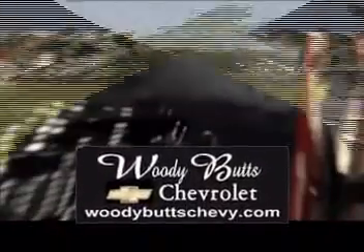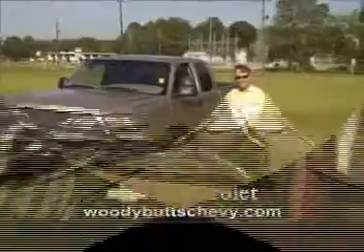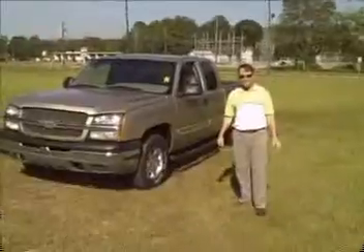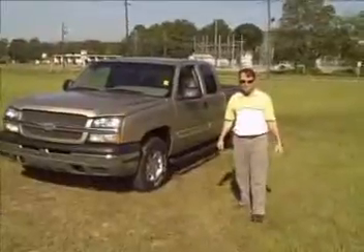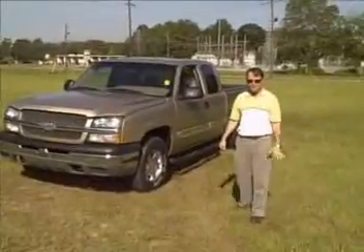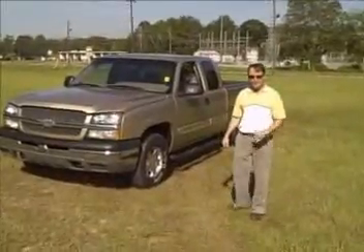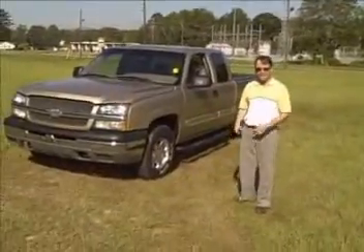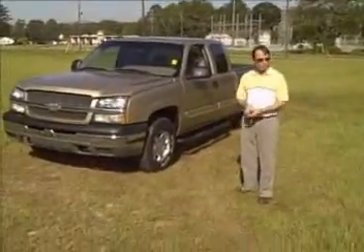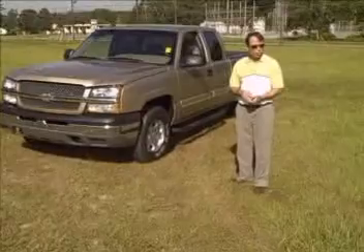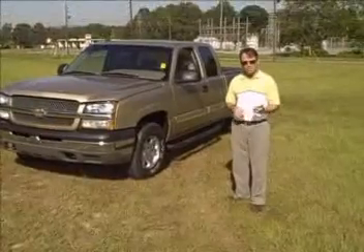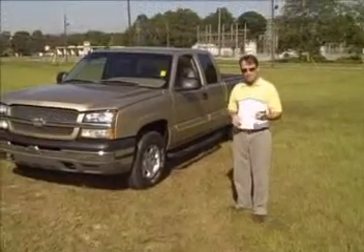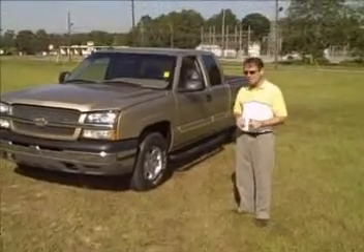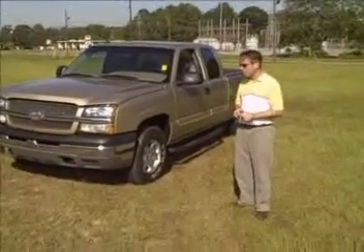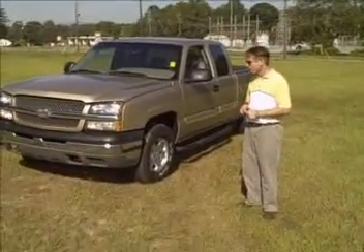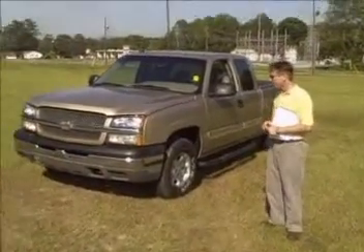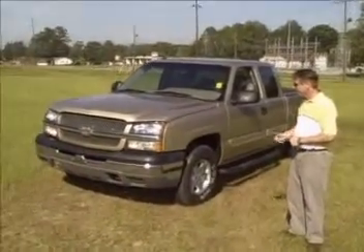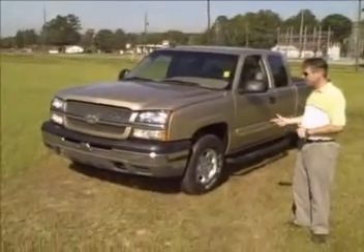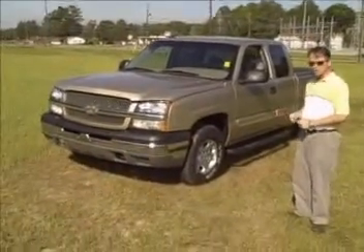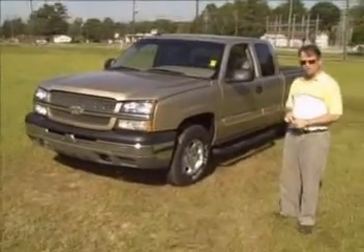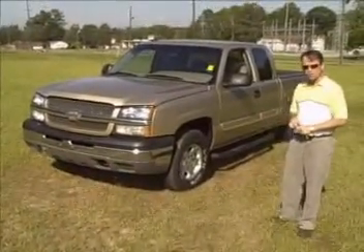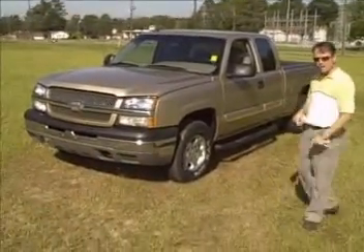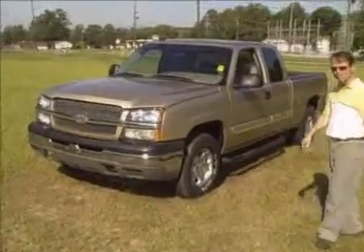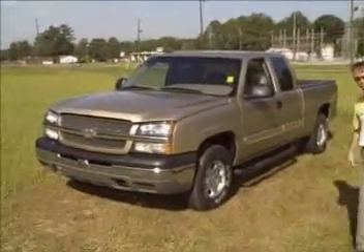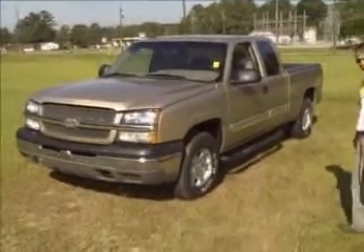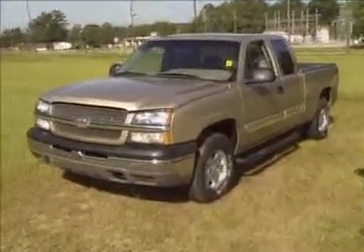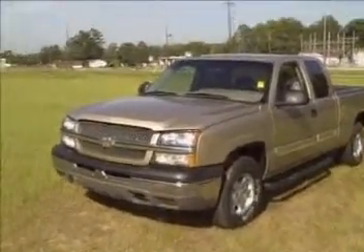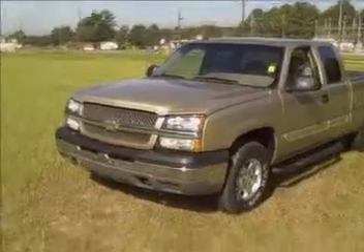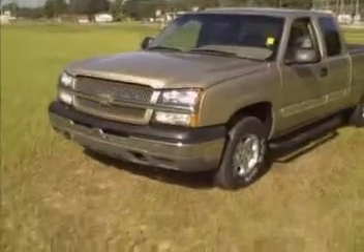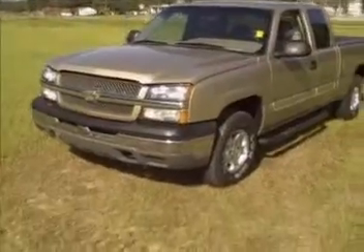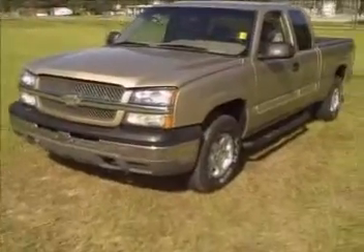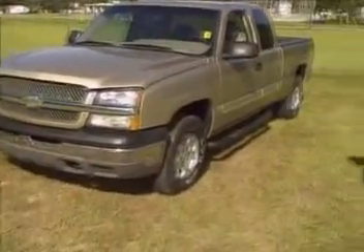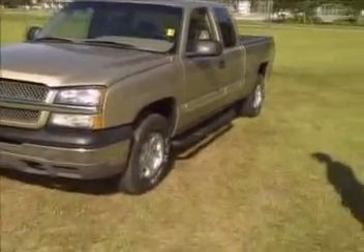Hey guys, my name's Scott. I'm with Woody Butt Chevrolet in Cochran, Georgia. I'd like to show you this 2004 Chevrolet 1500 extended cab.